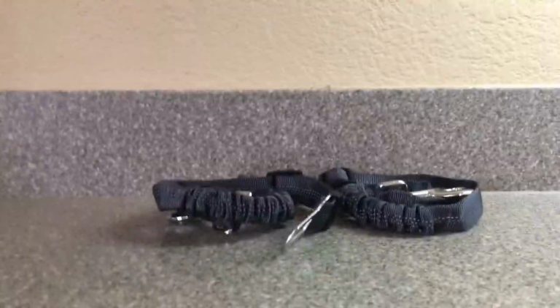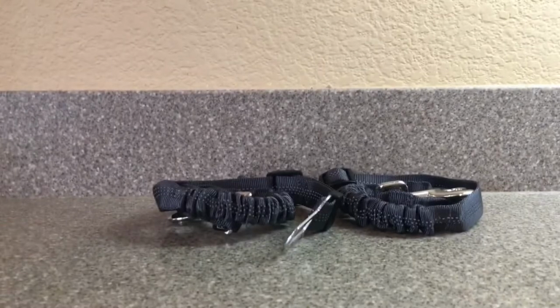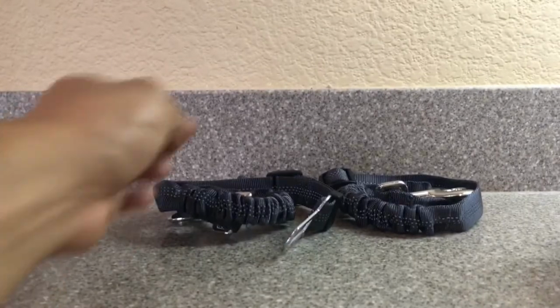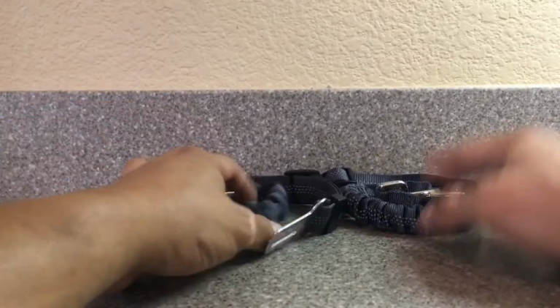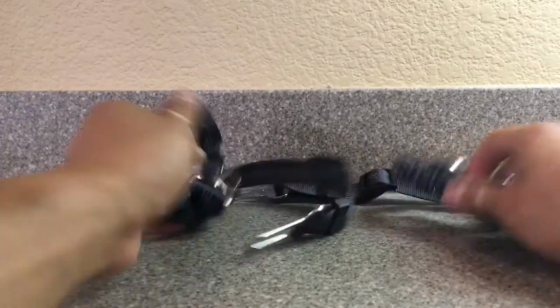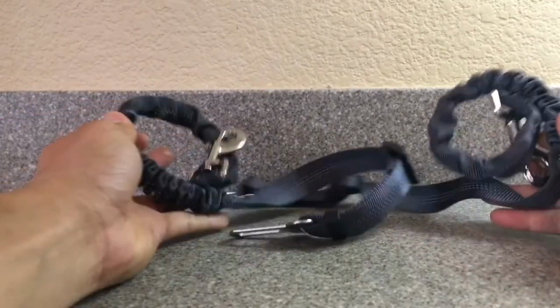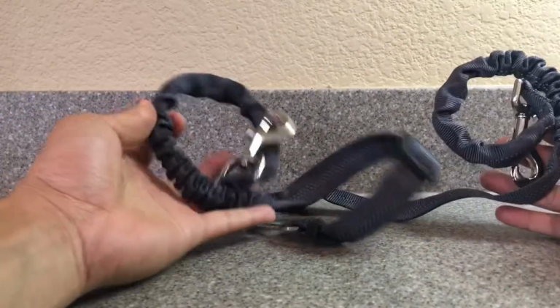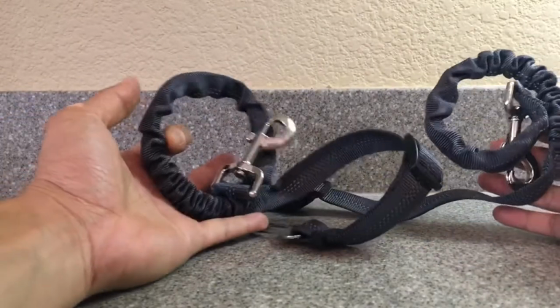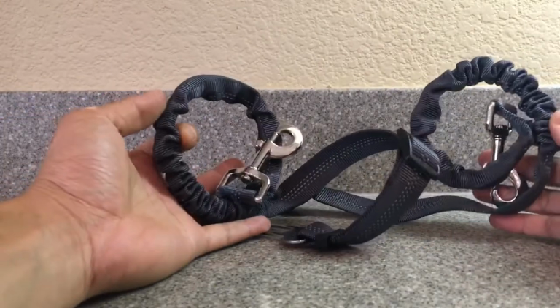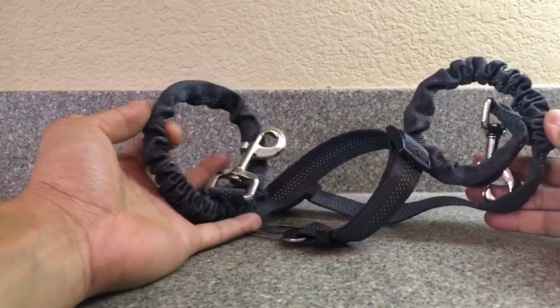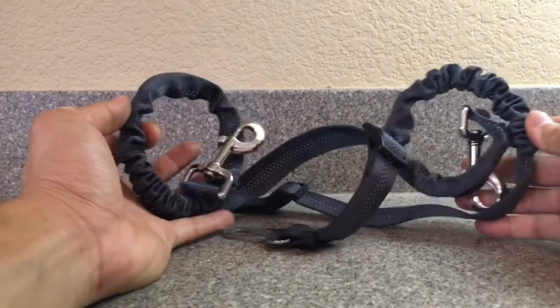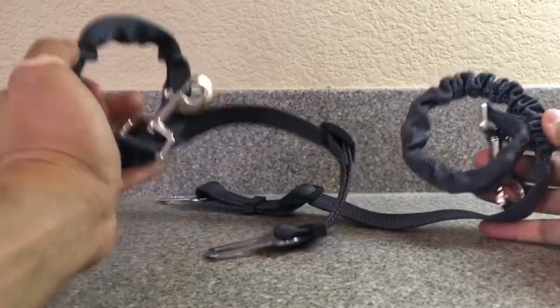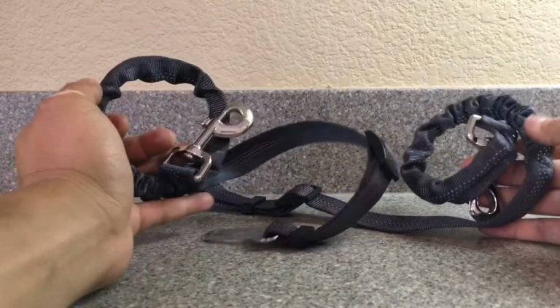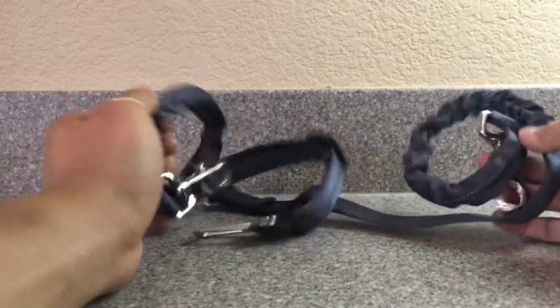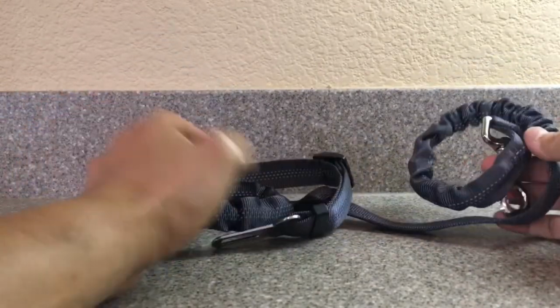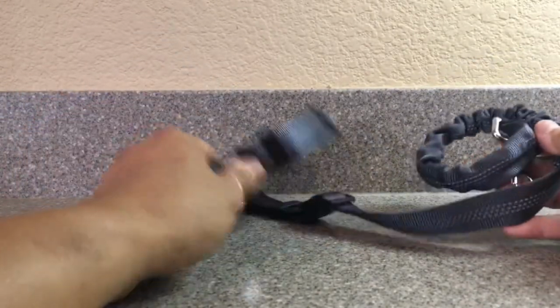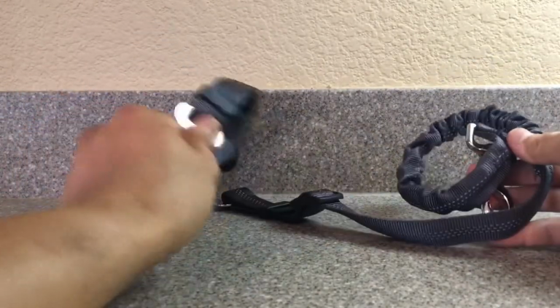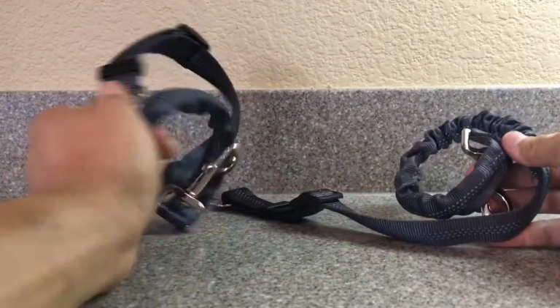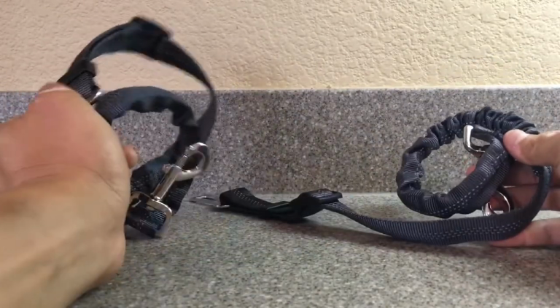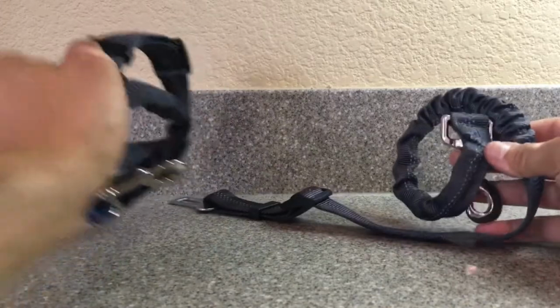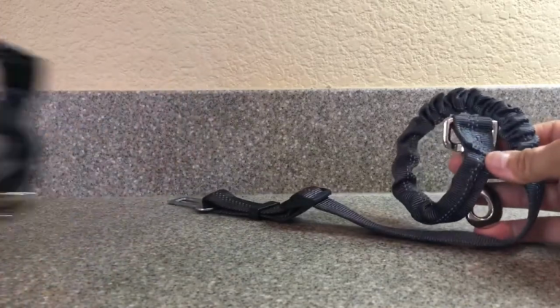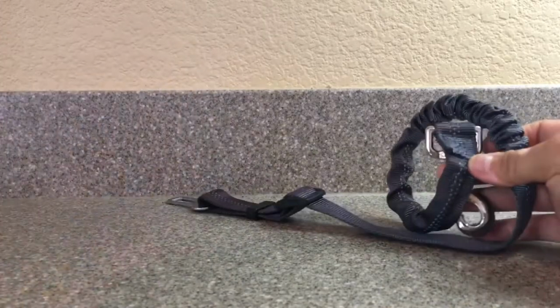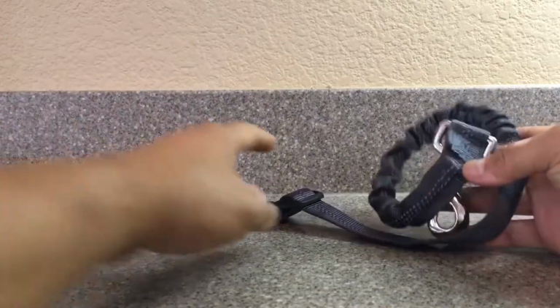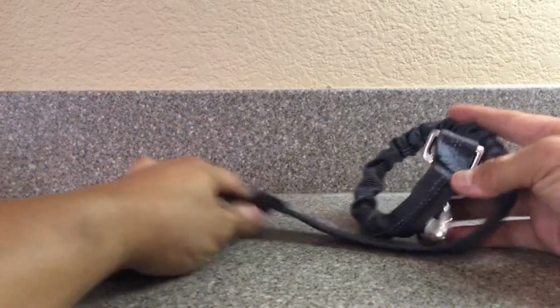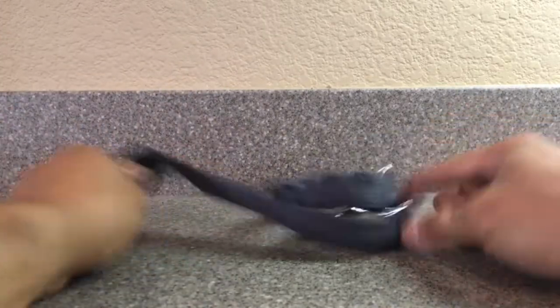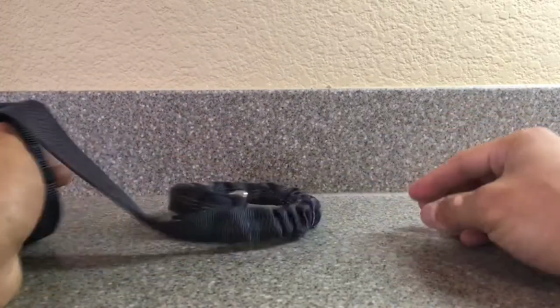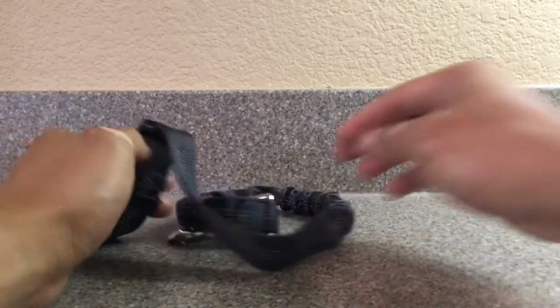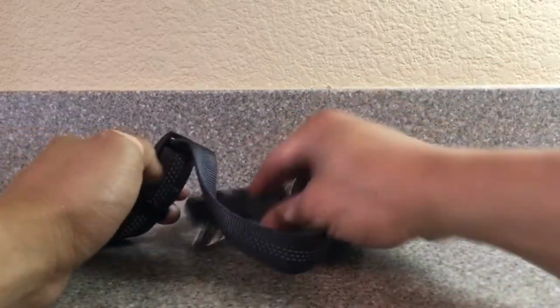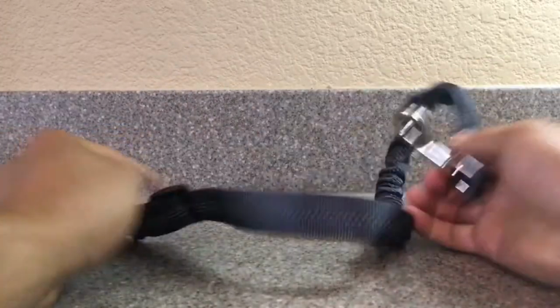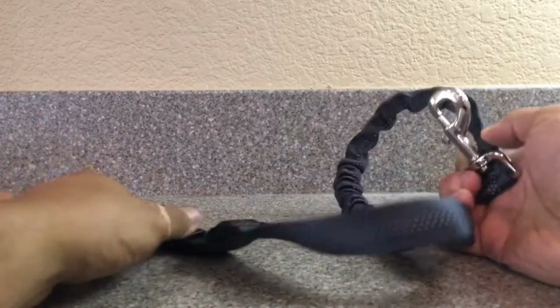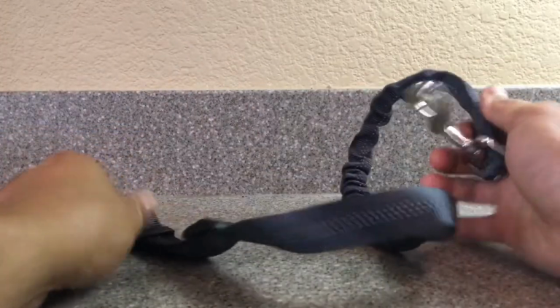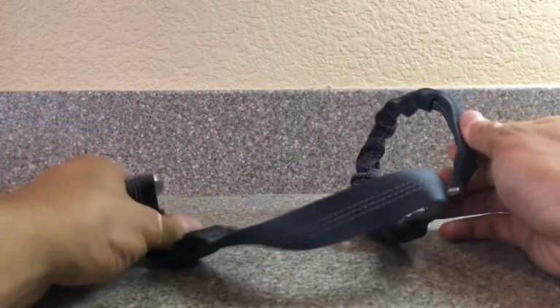Inside you'll find two identical harnesses. I'll put one away and then look at one of them to give you a full review of it.